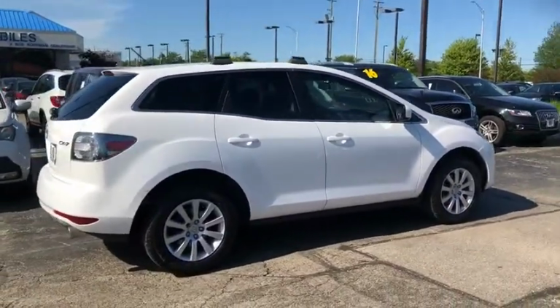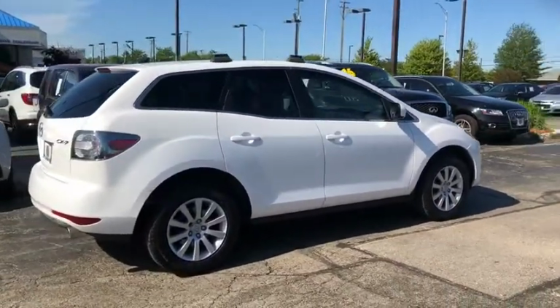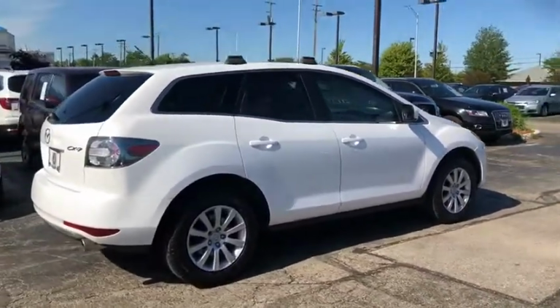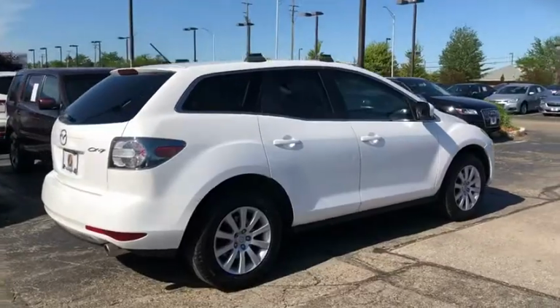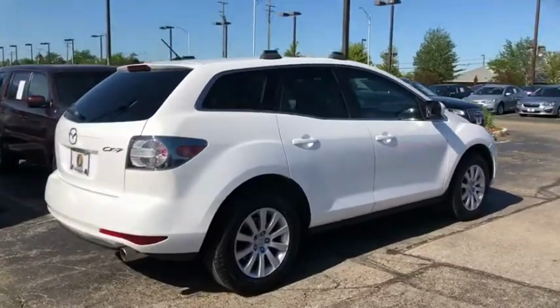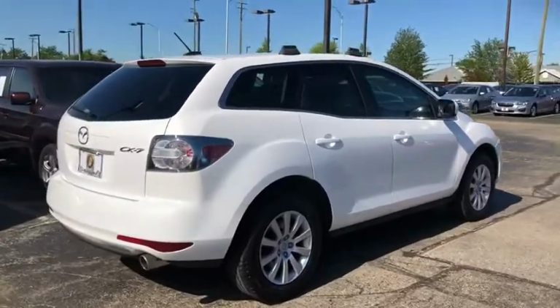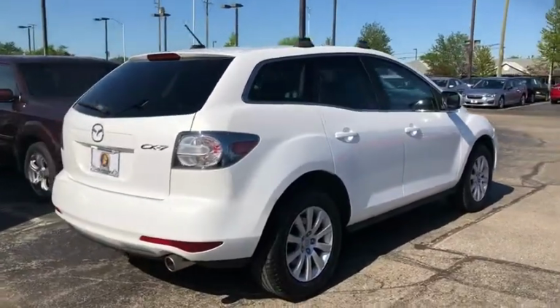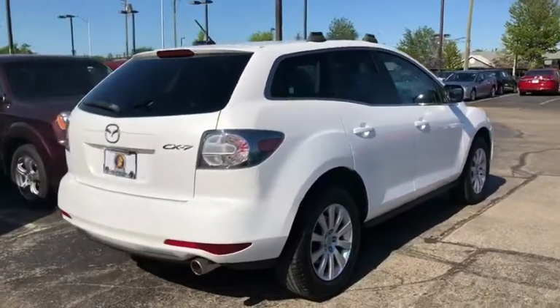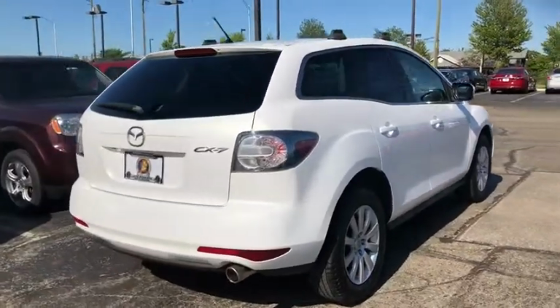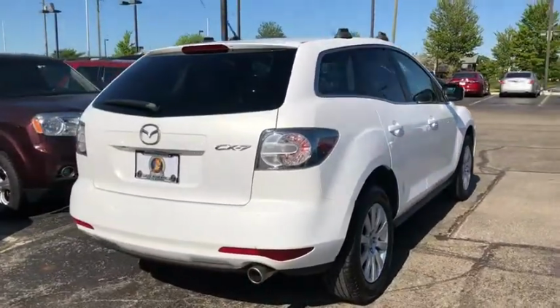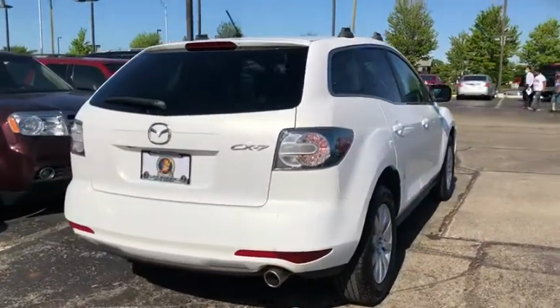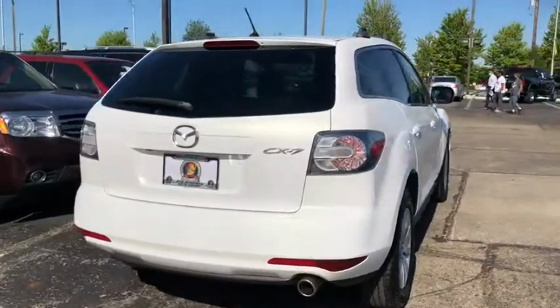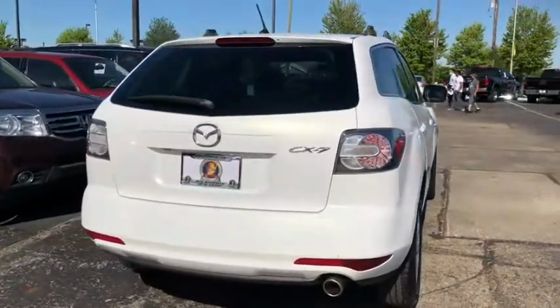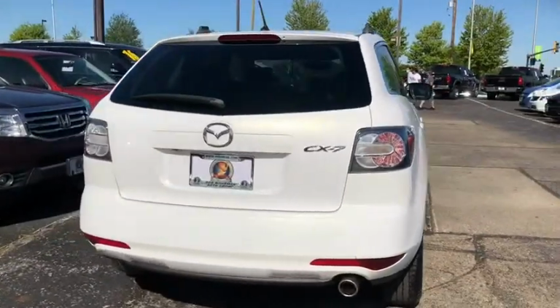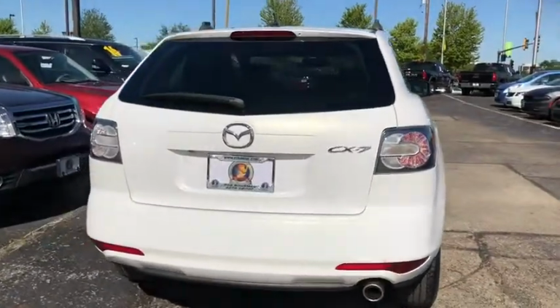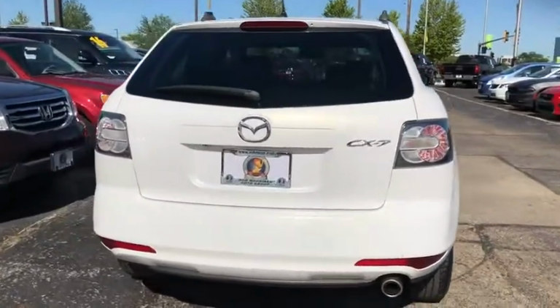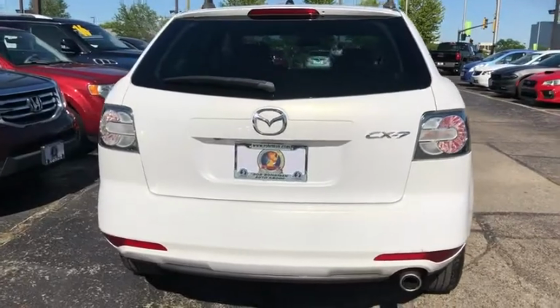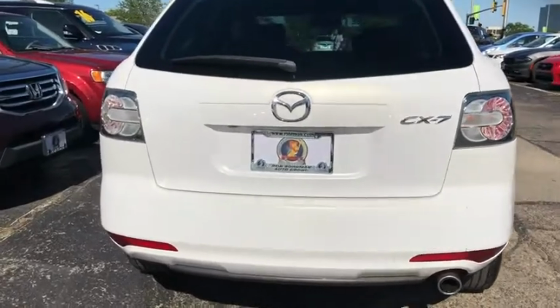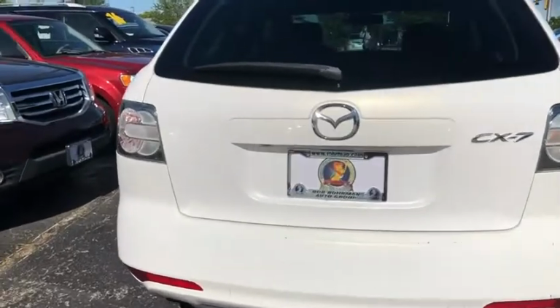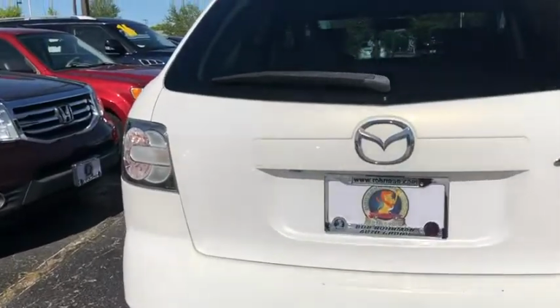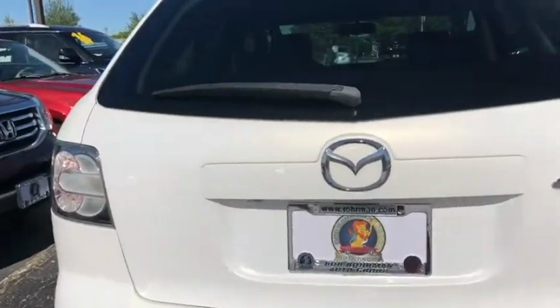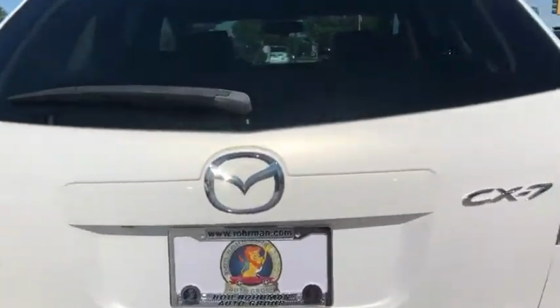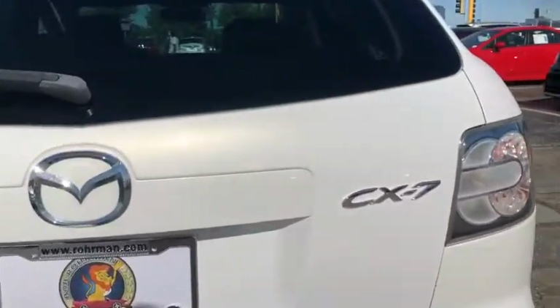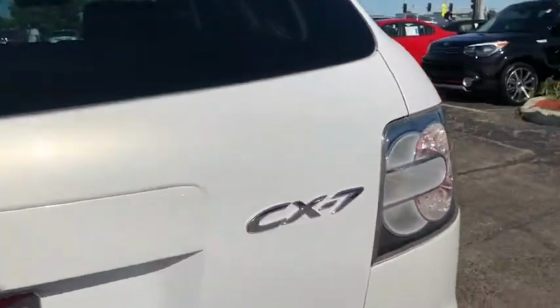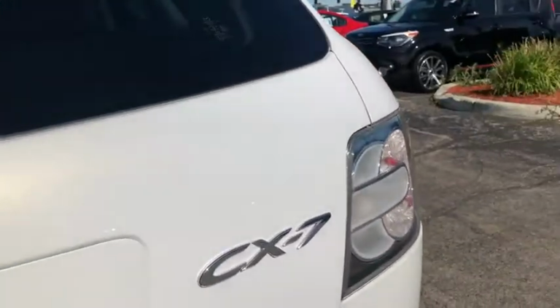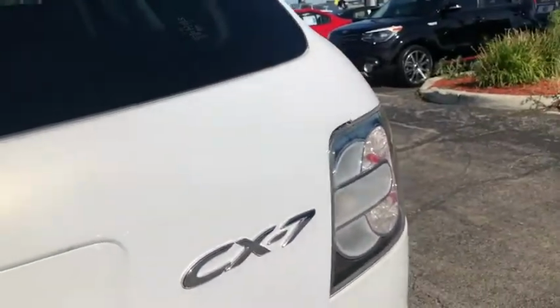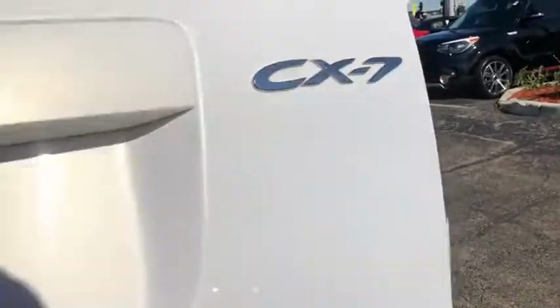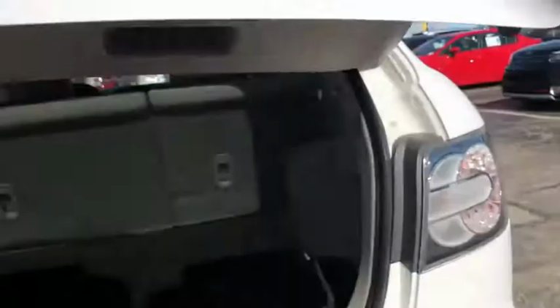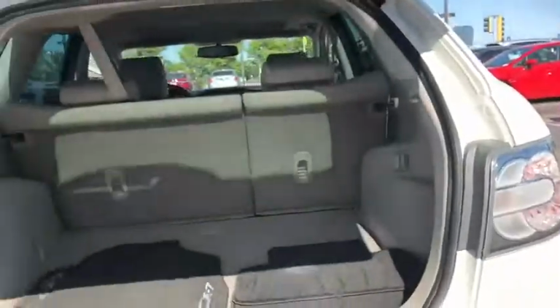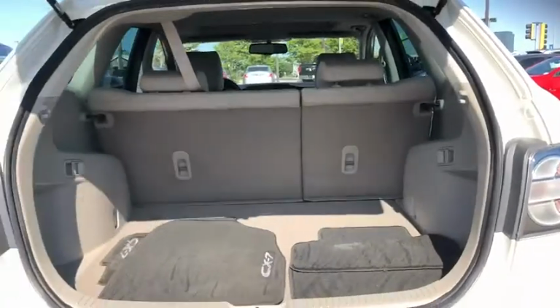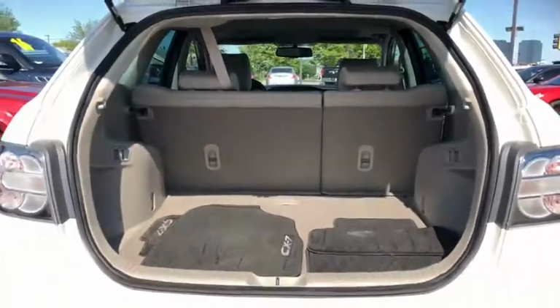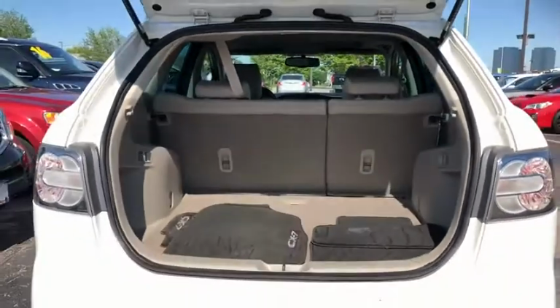This vehicle has less than 95,000 miles. Here are some of this vehicle's great options: traction control, leather-wrapped steering wheel, dual airbags, power steering, alloy wheels, and four-wheel disc brakes.